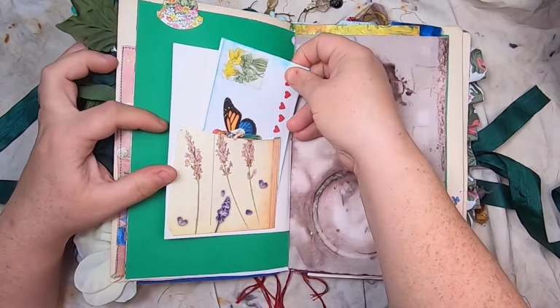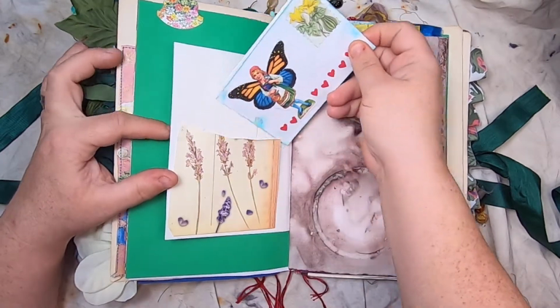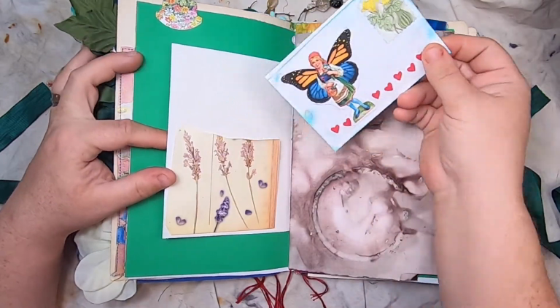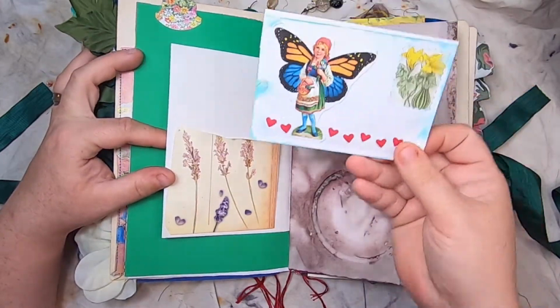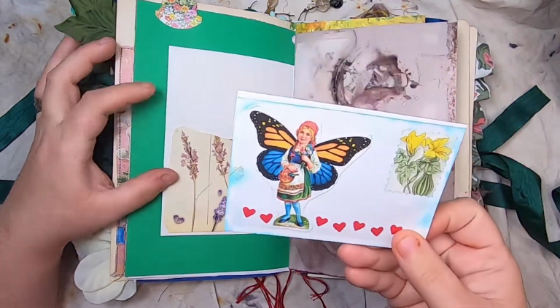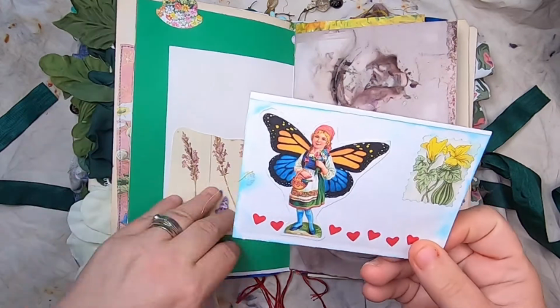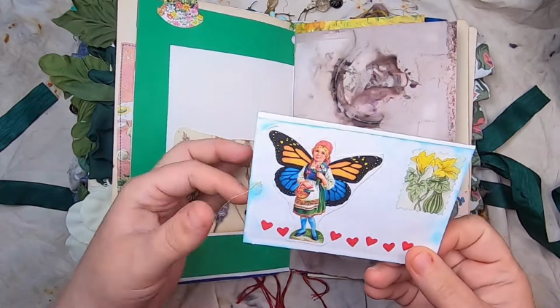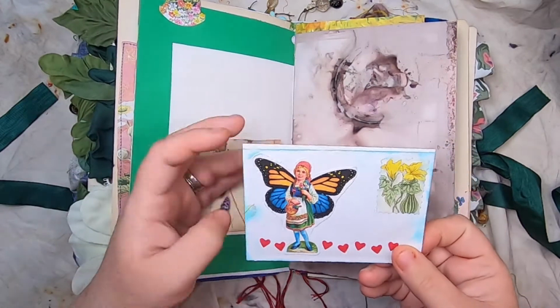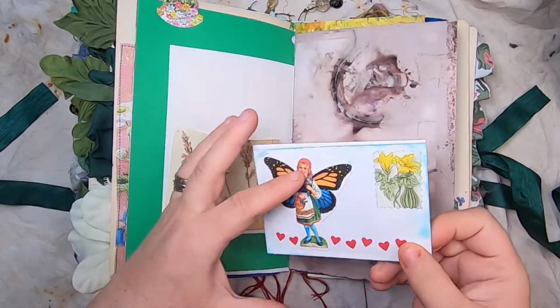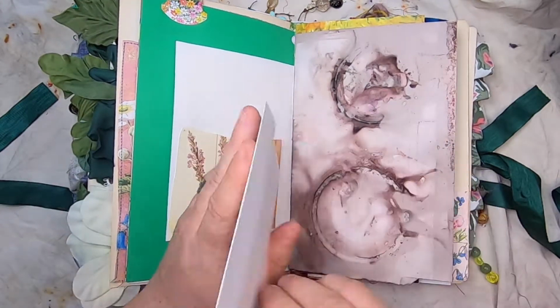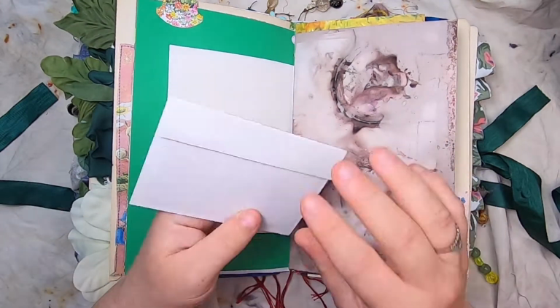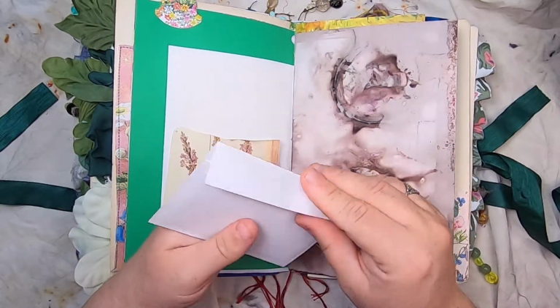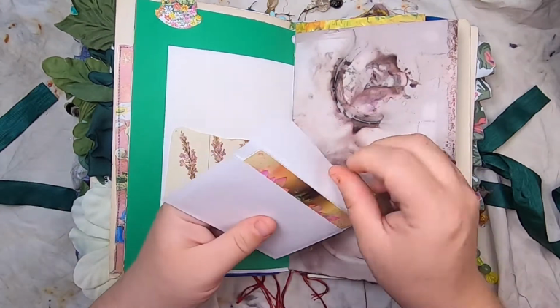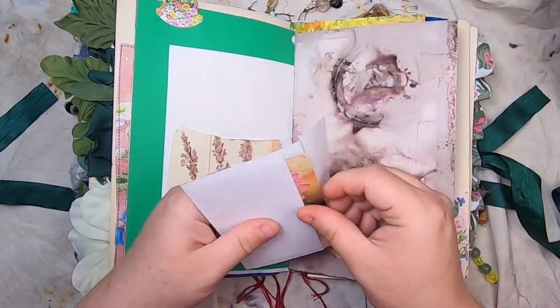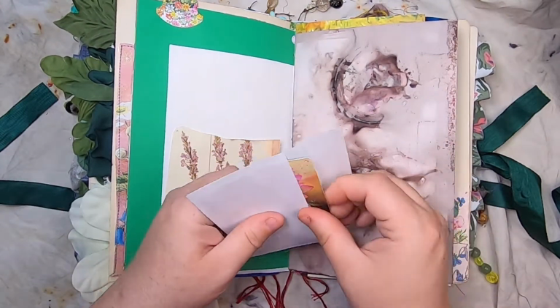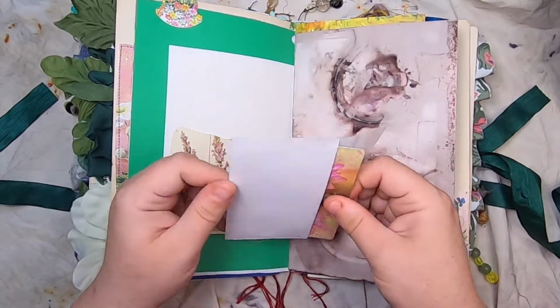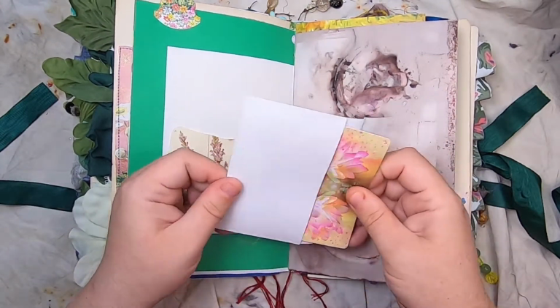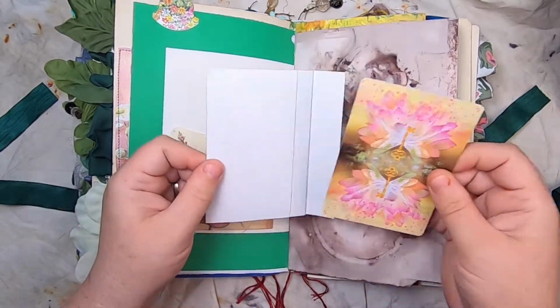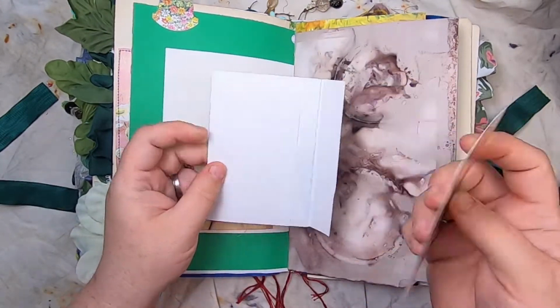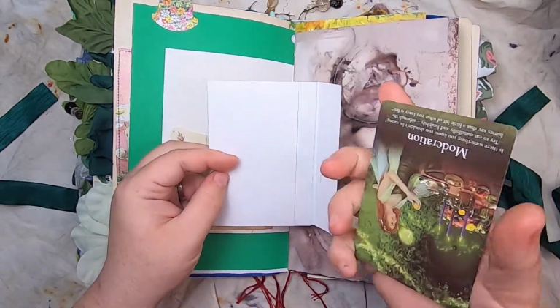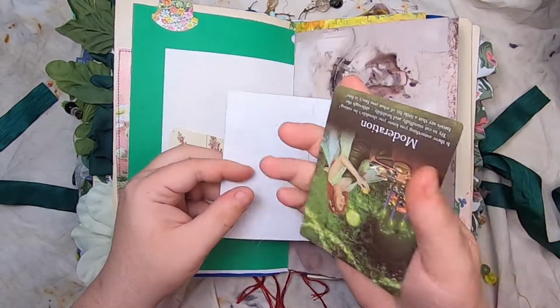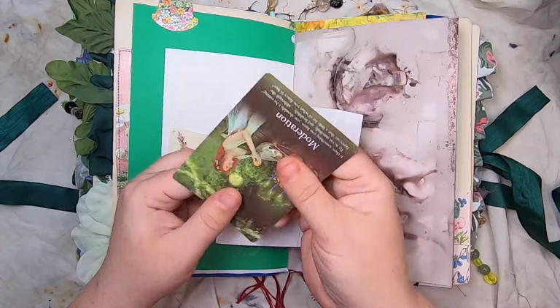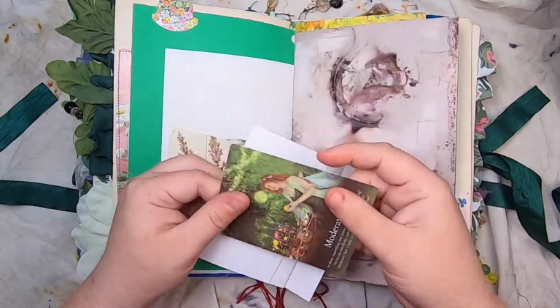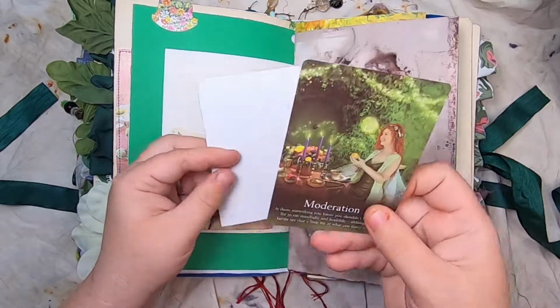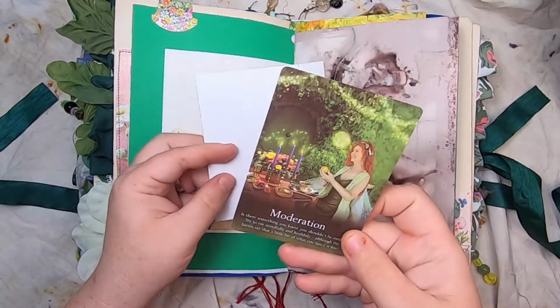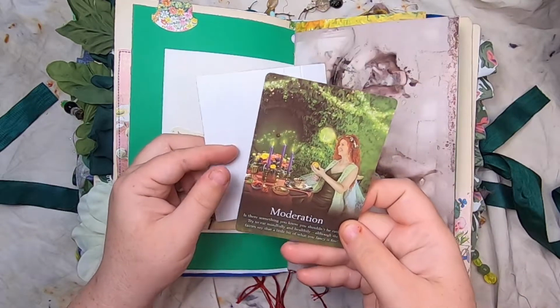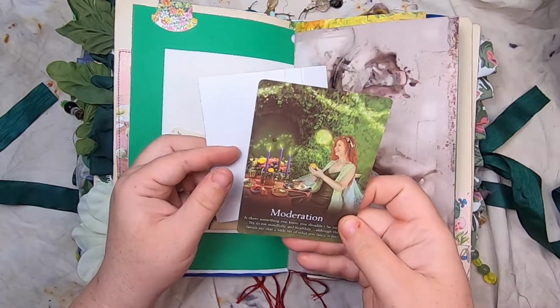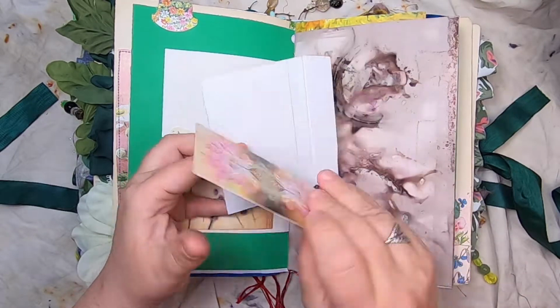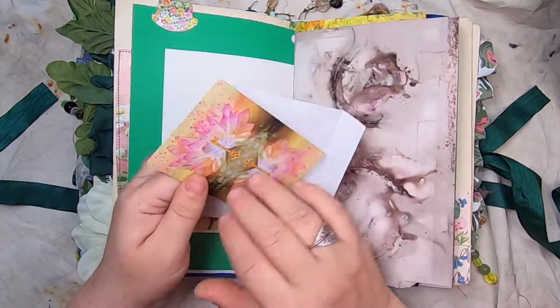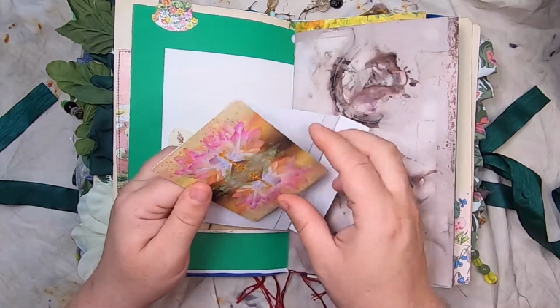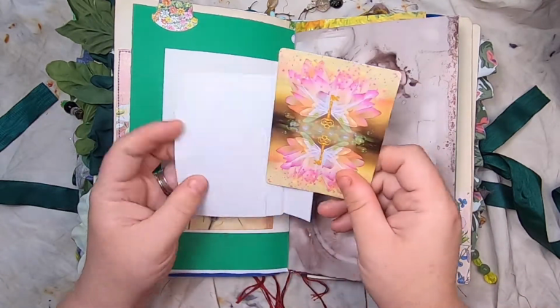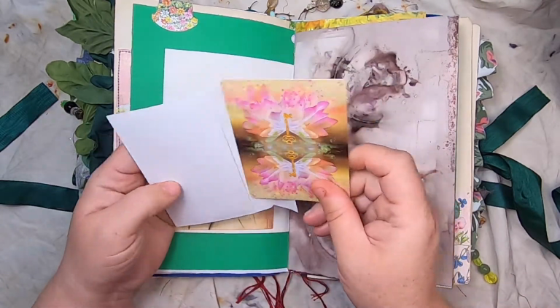This little pocket has a little envelope with a fairy — it's actually a valentine envelope for children sending valentines — and it has the Moderation fairy tarot card.